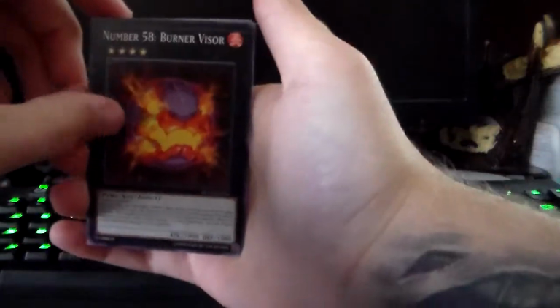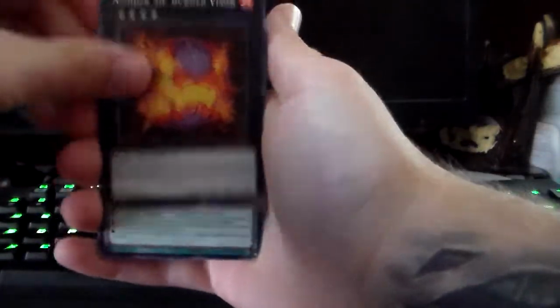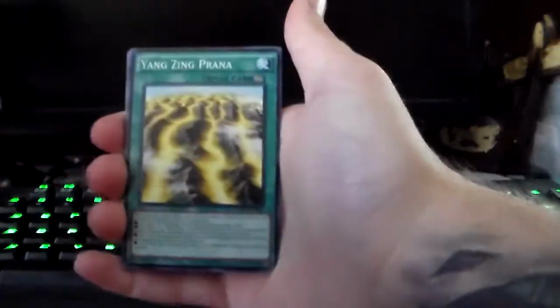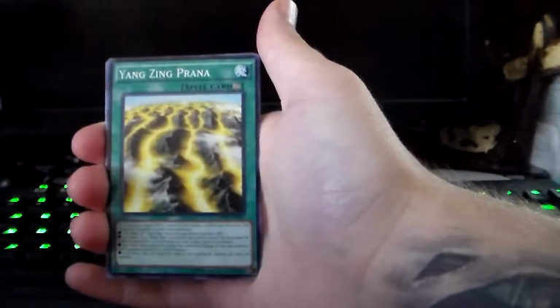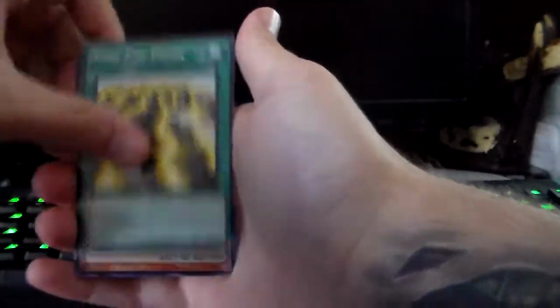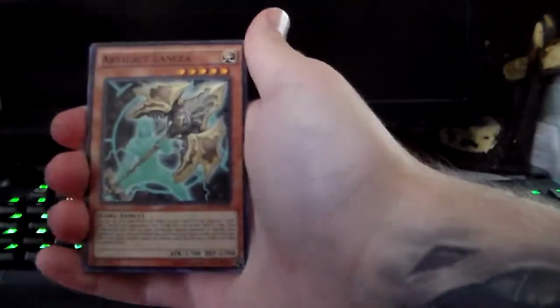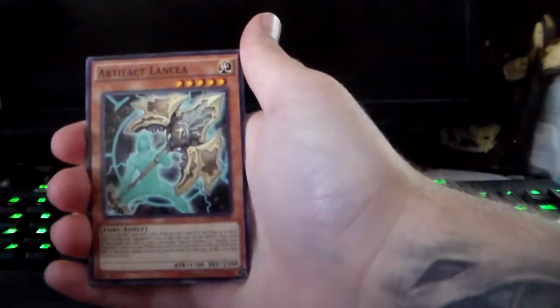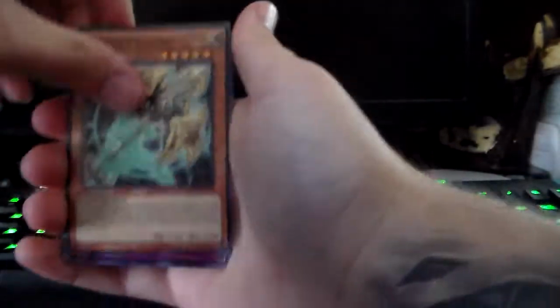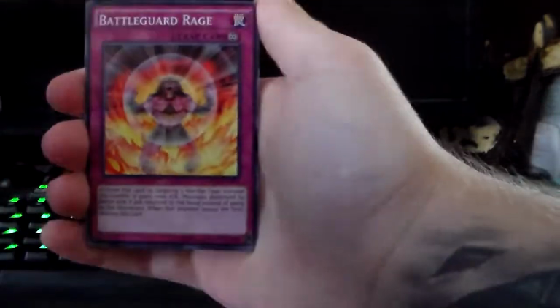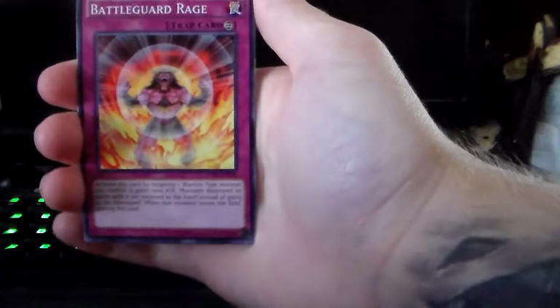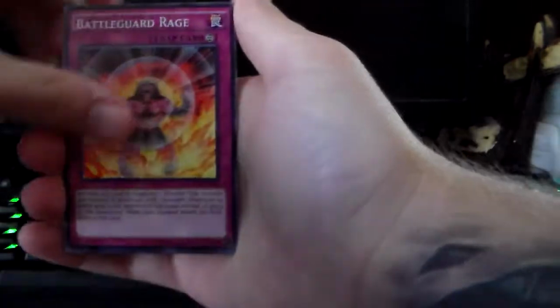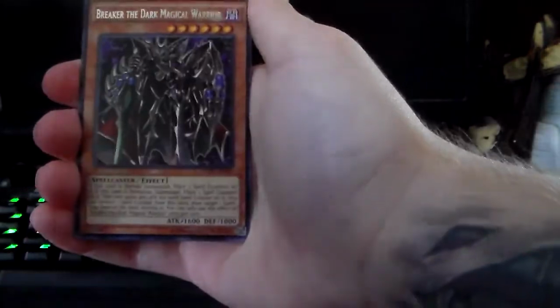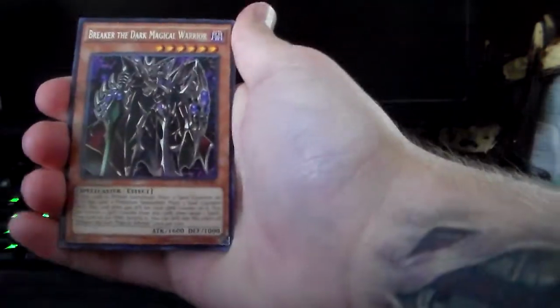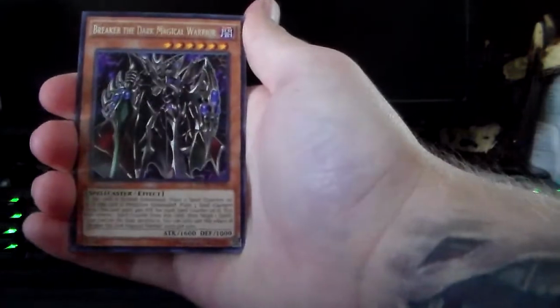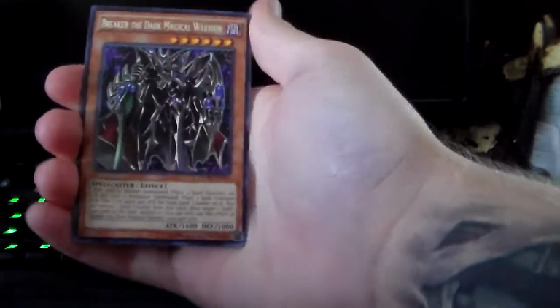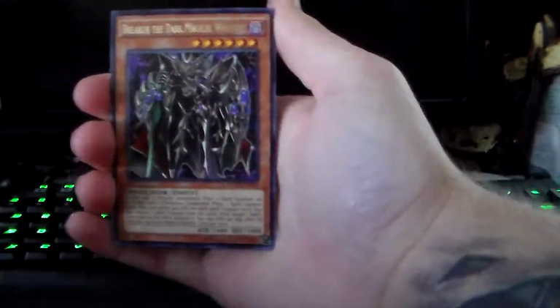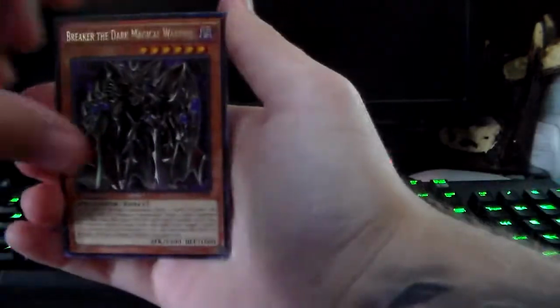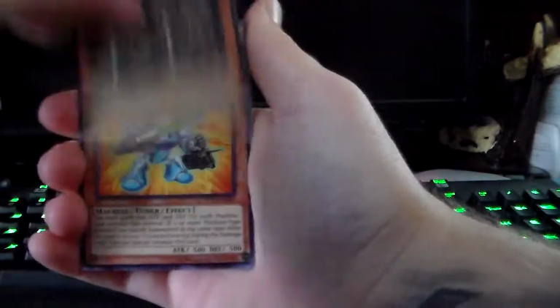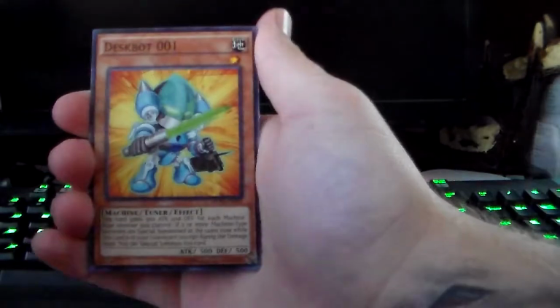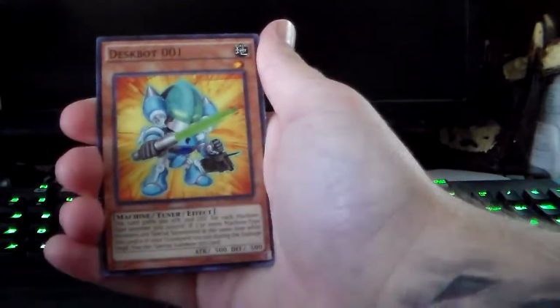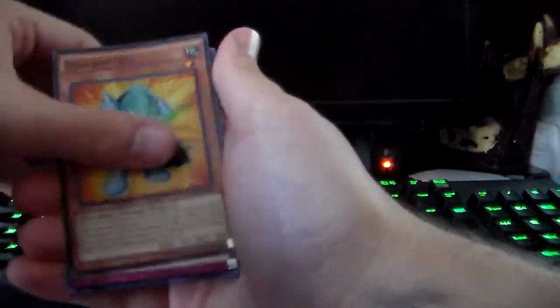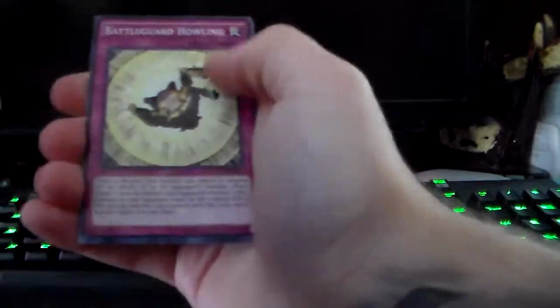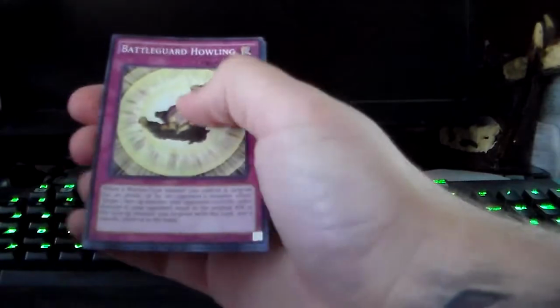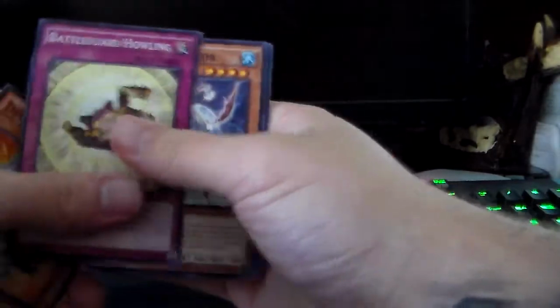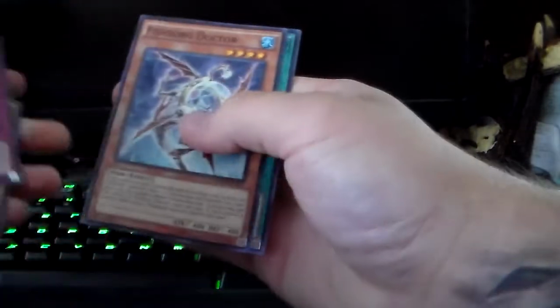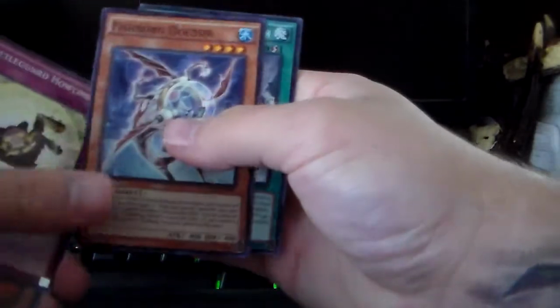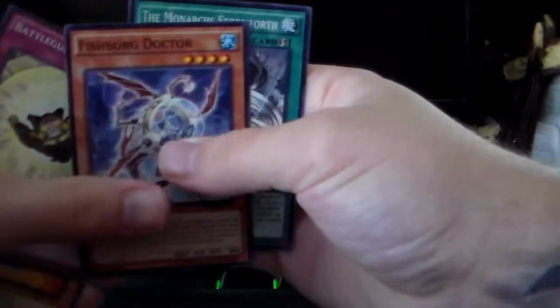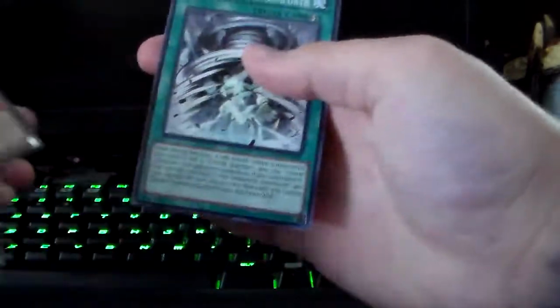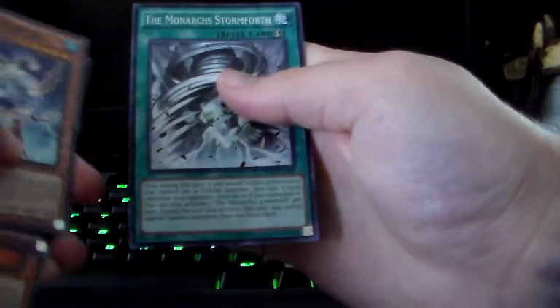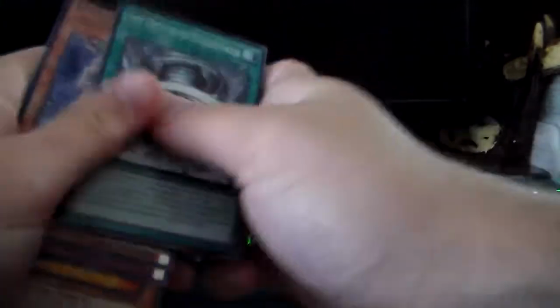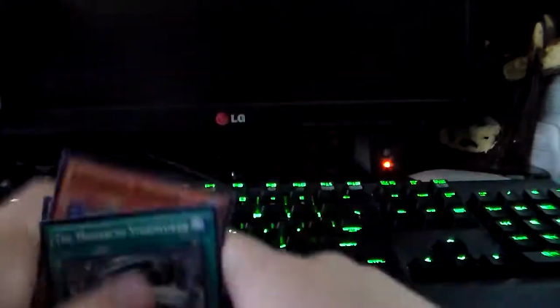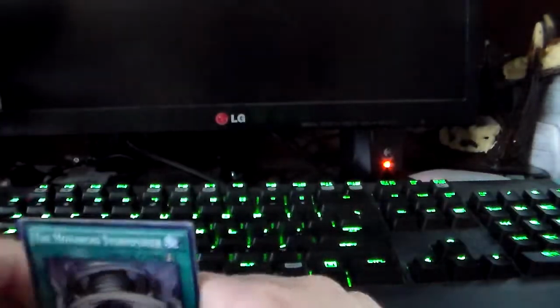Number 58, Yang Zing, Artifact, Battle Guard Rage, Dark Breaker, Despot, Battle Guard Howling, Fishborg Doctor, and Monarch Stormforth.